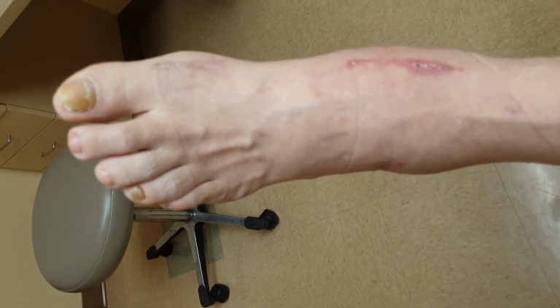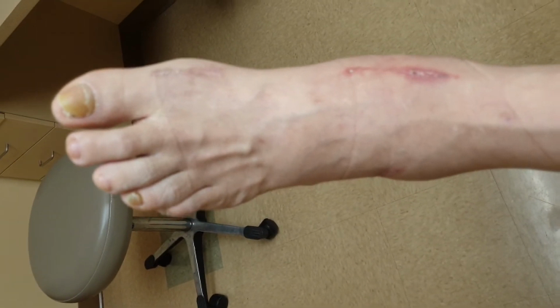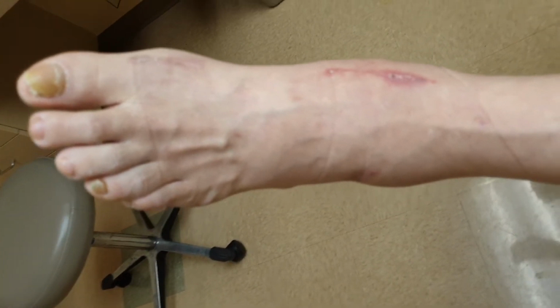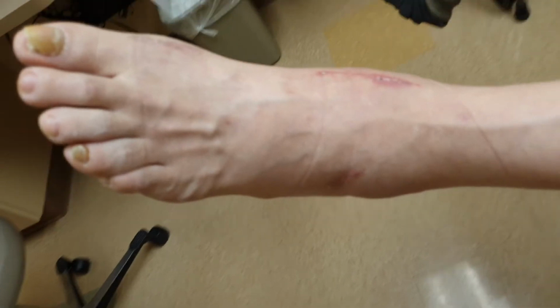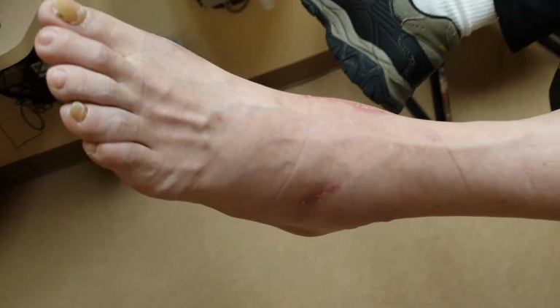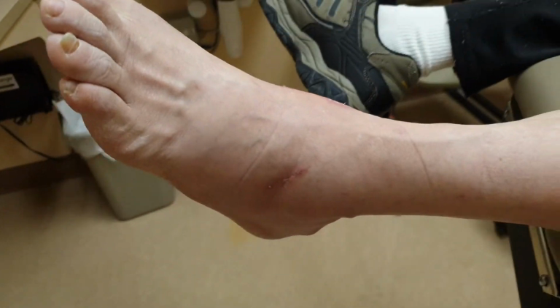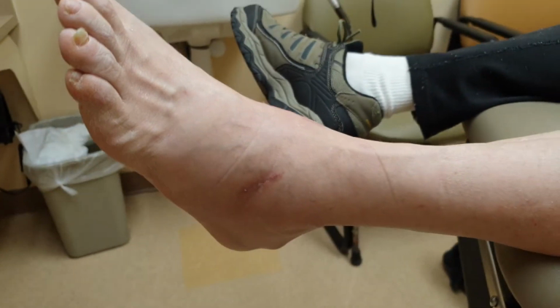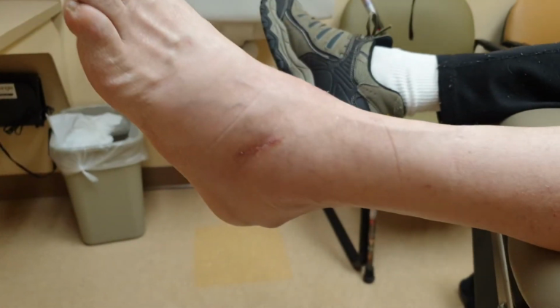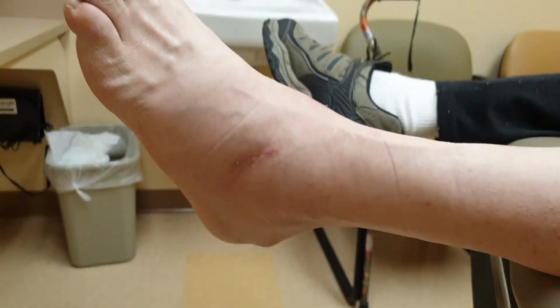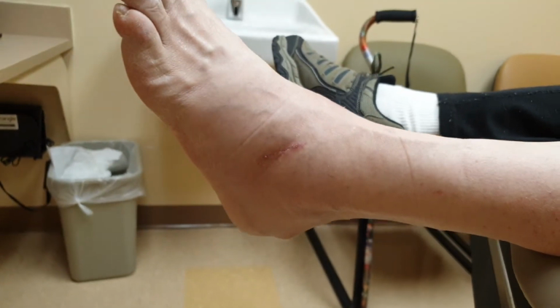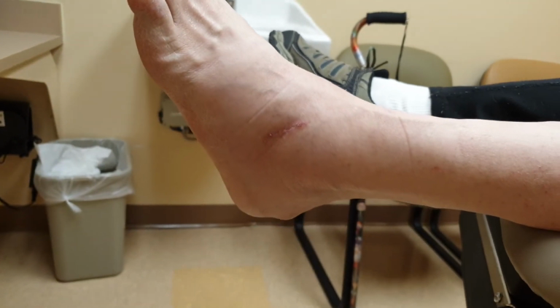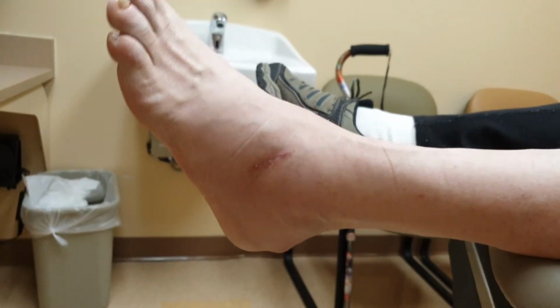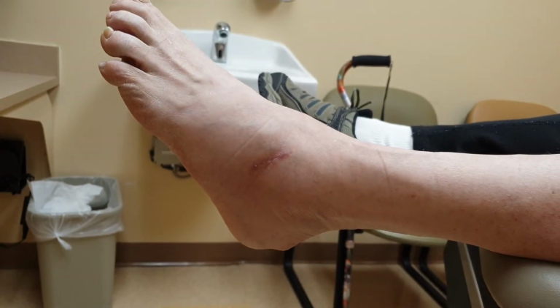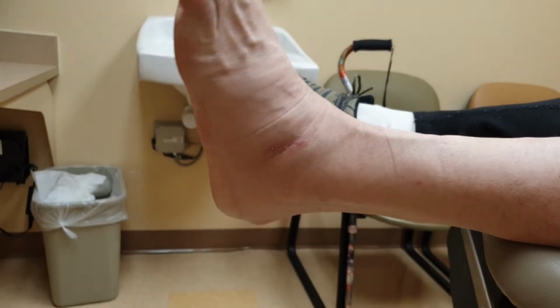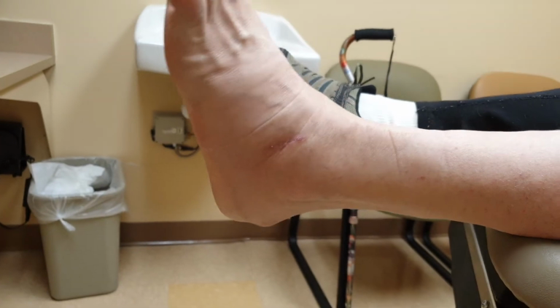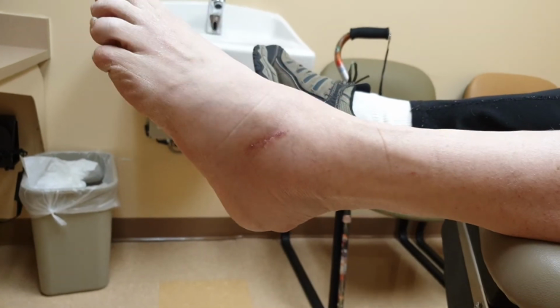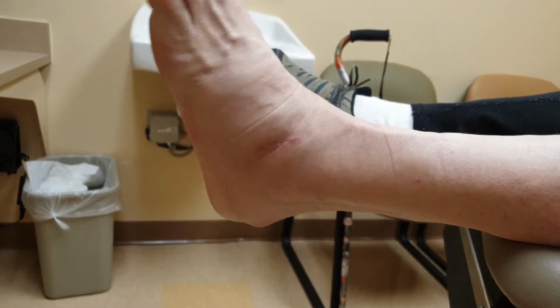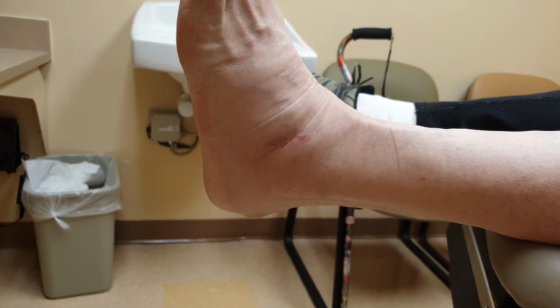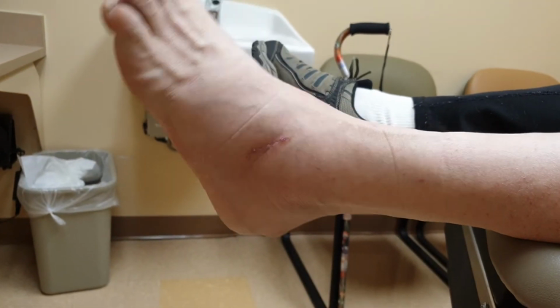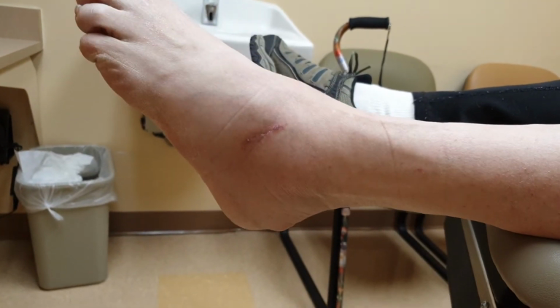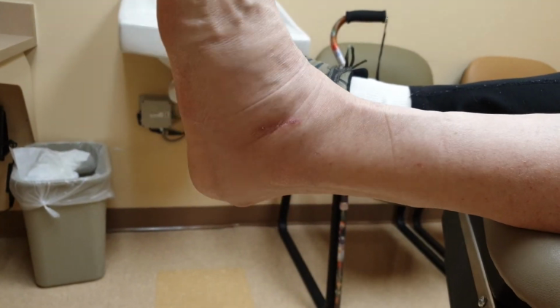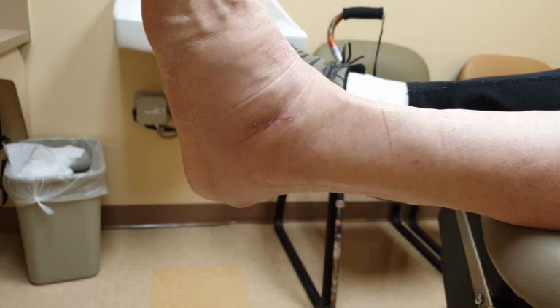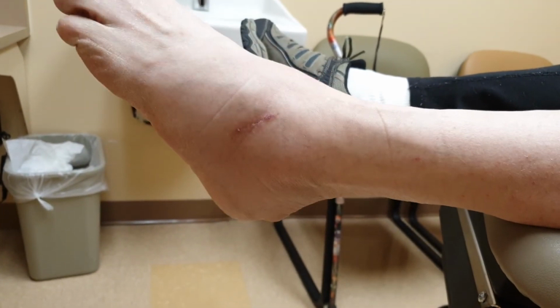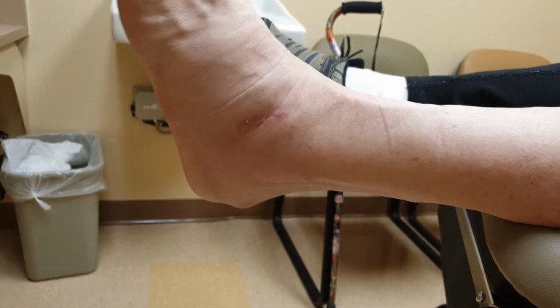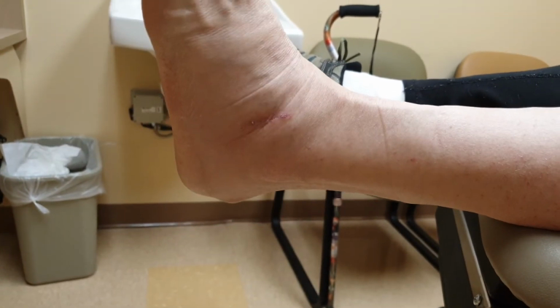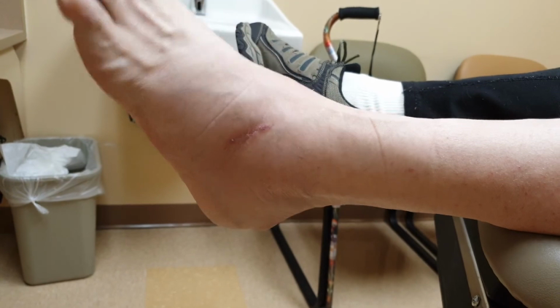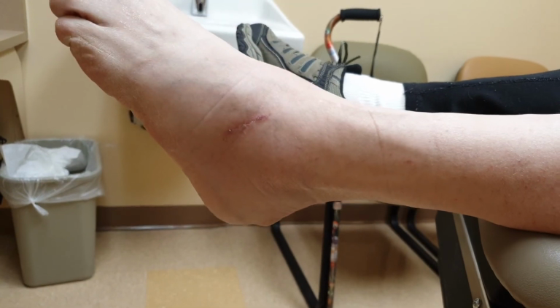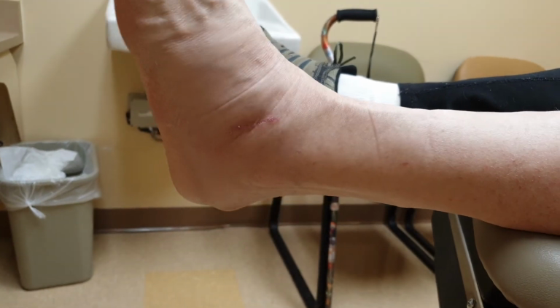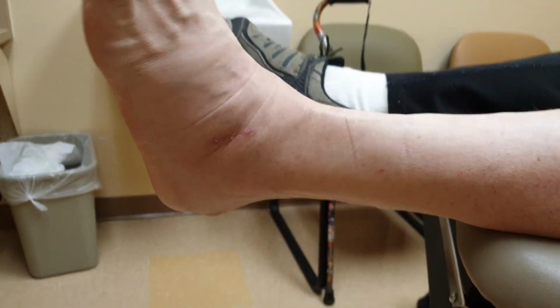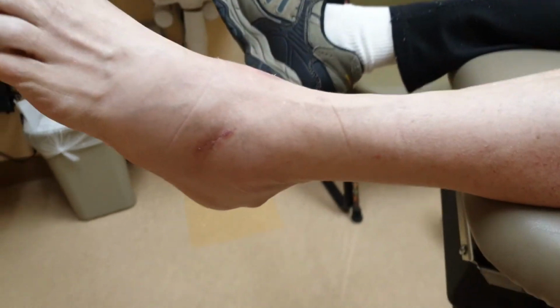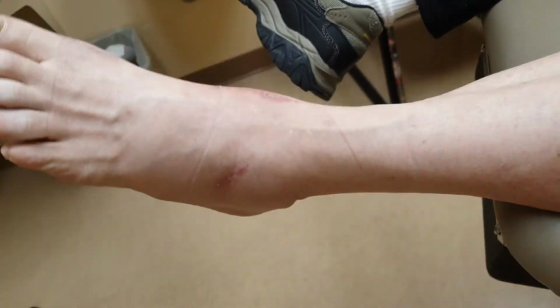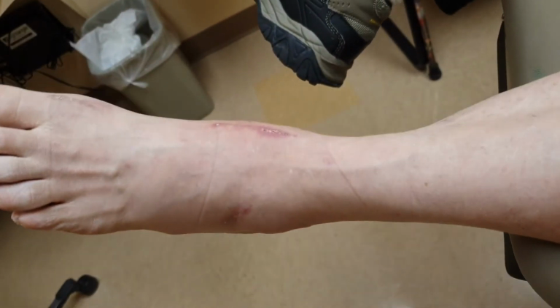He wasn't able to move his ankle at all at that time. Now I'm going to ask him to move his ankle up and down. Any pain when you do that? Nothing. No pain at all — like before, you don't have that pain anymore. Nothing. And that's only three weeks out.